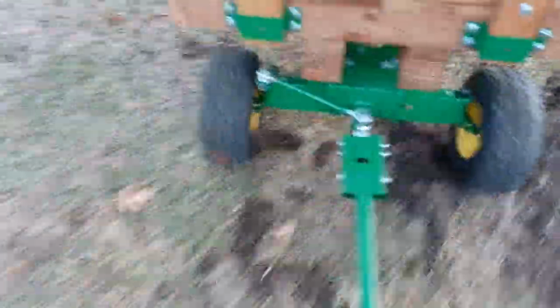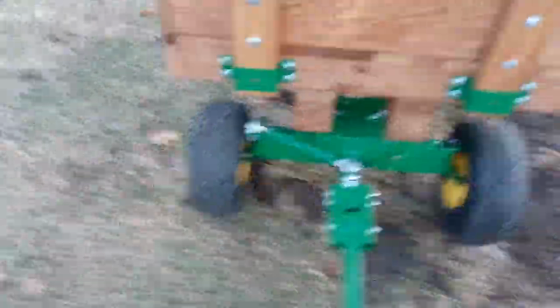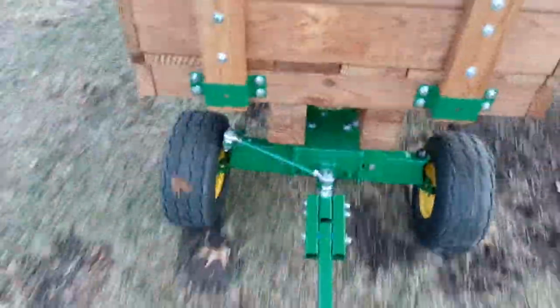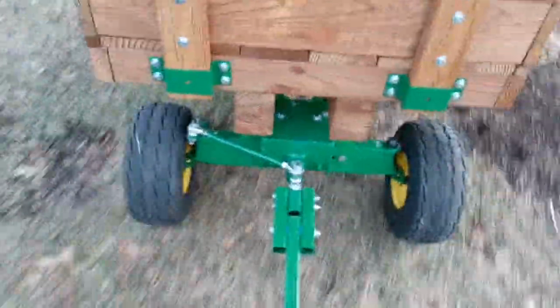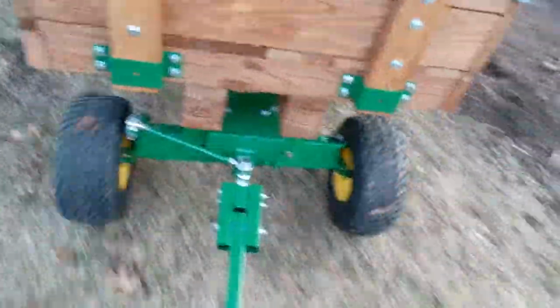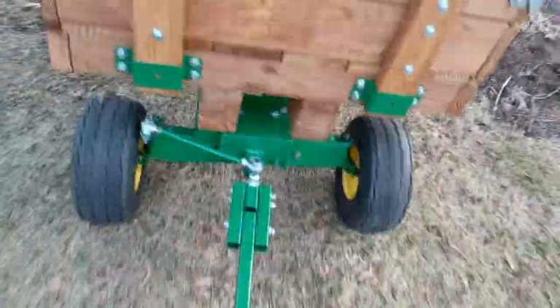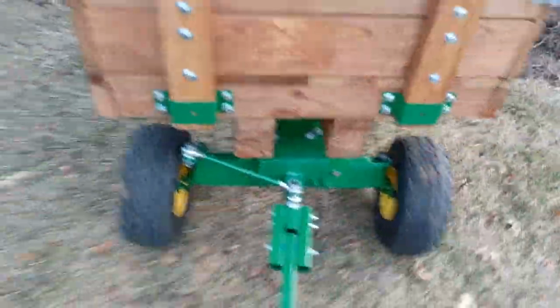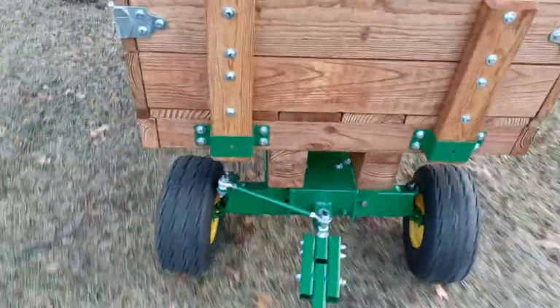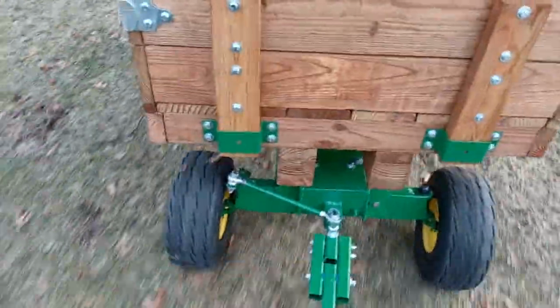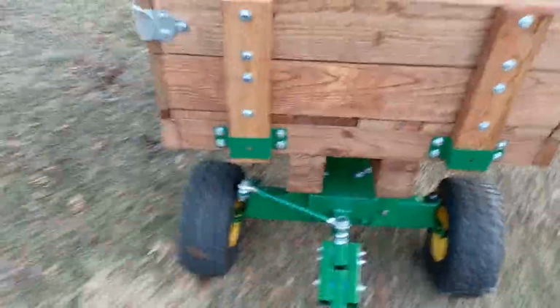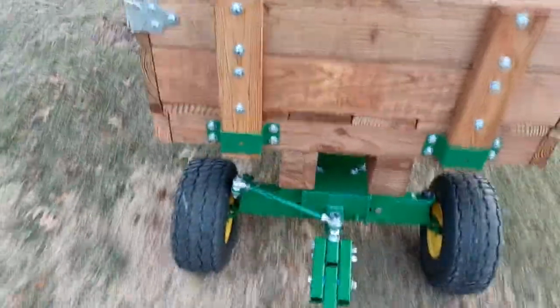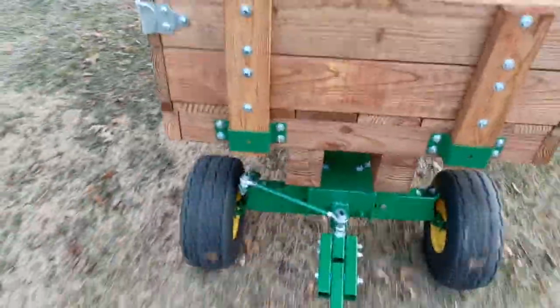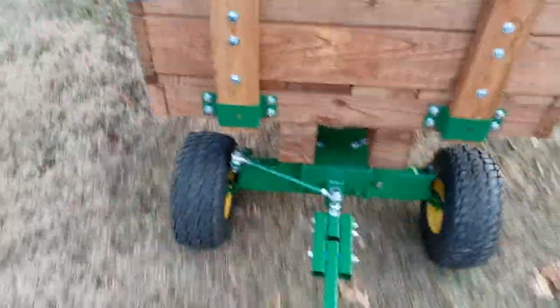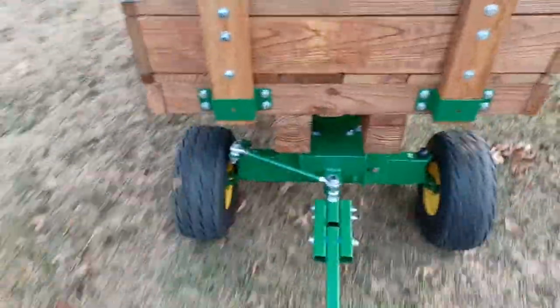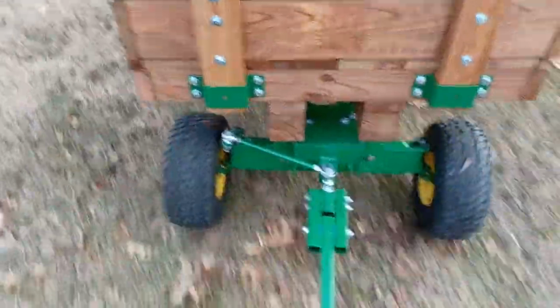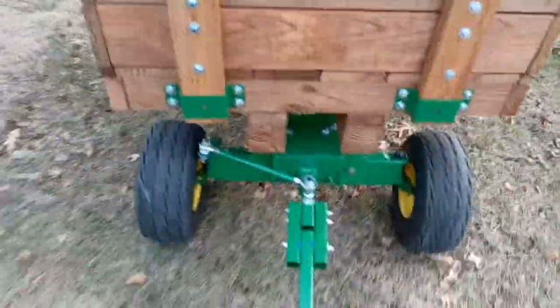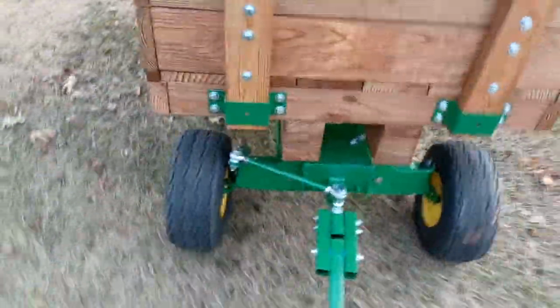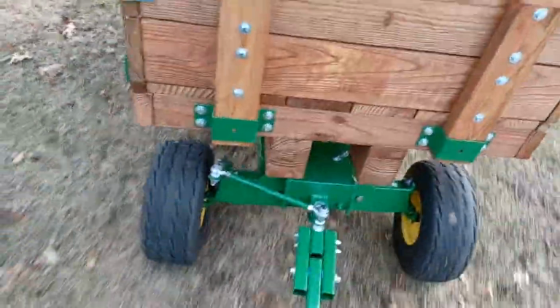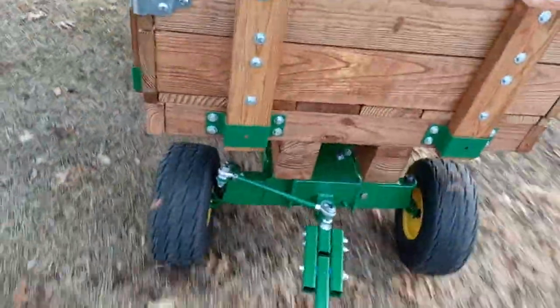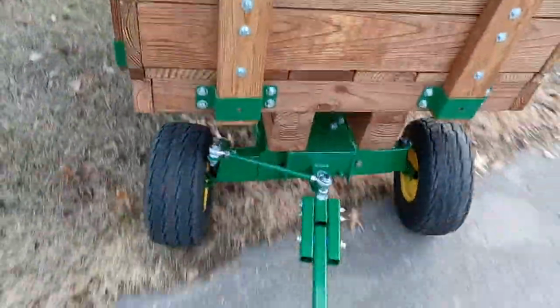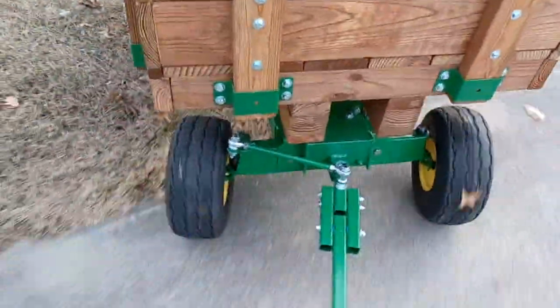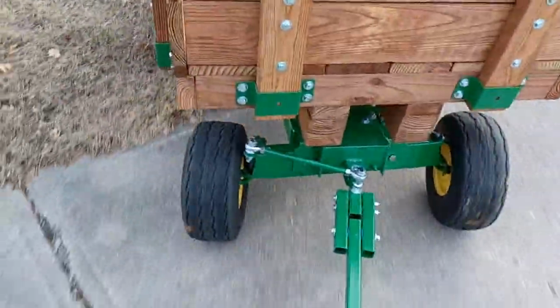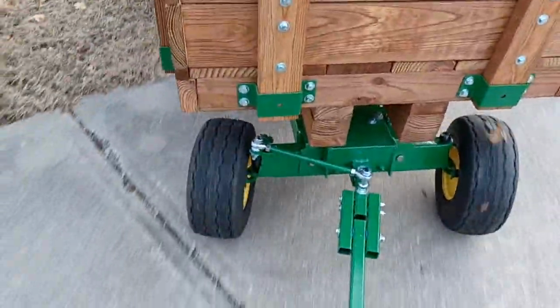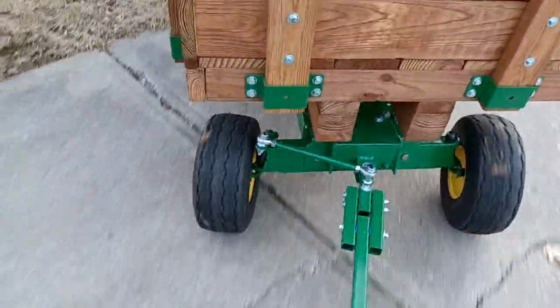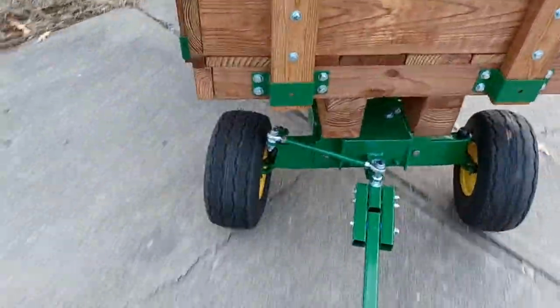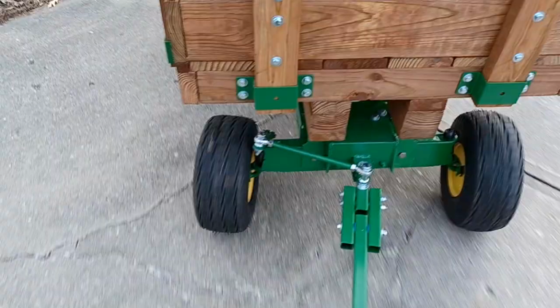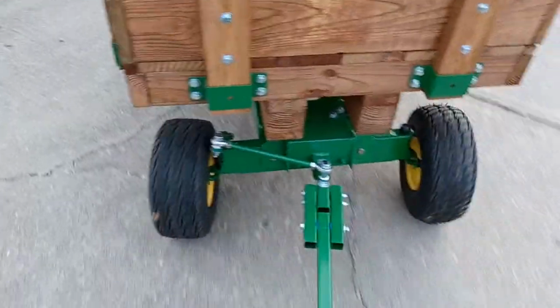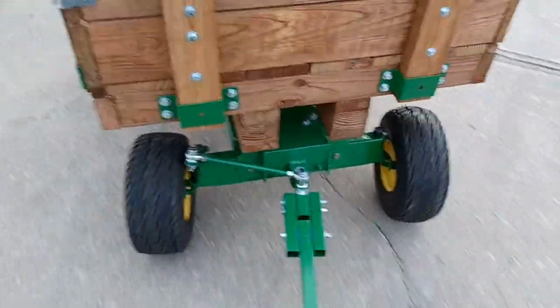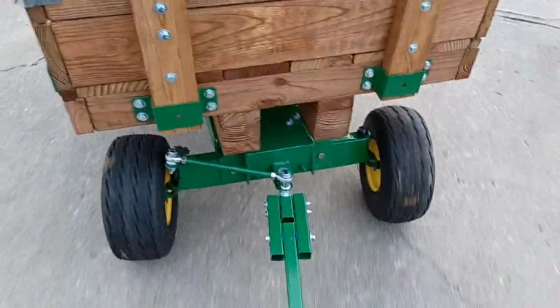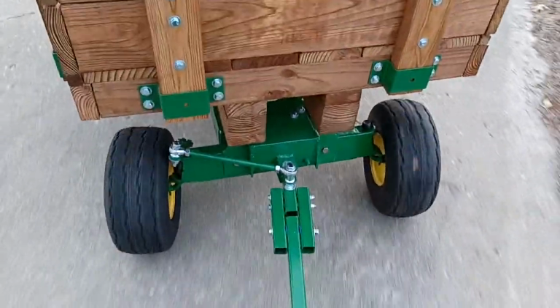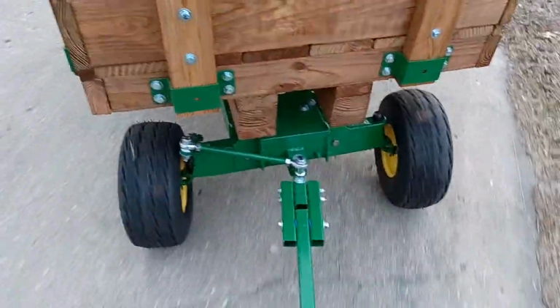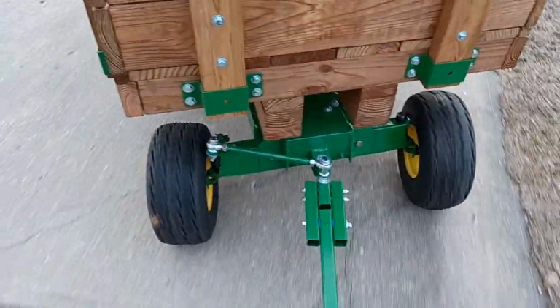It seems to work. I'm going to go over to the neighbor's — apparently they're not home. Get out here on the street and do a little curve around.